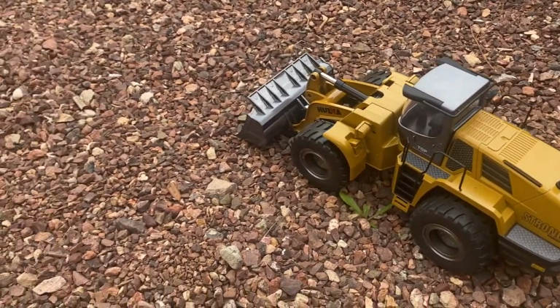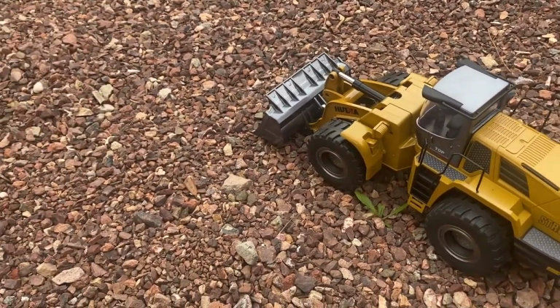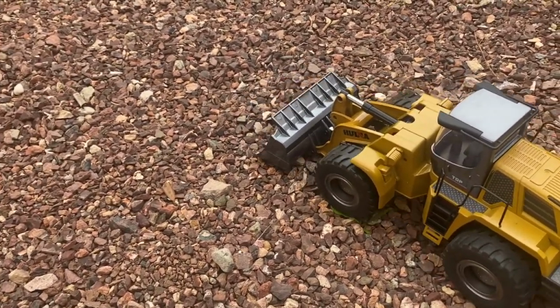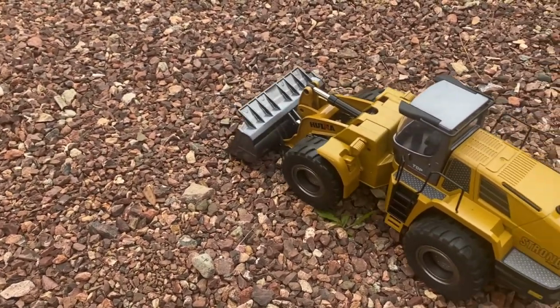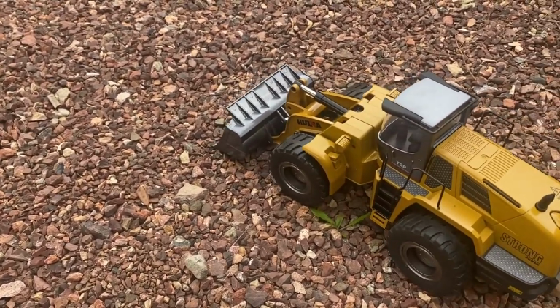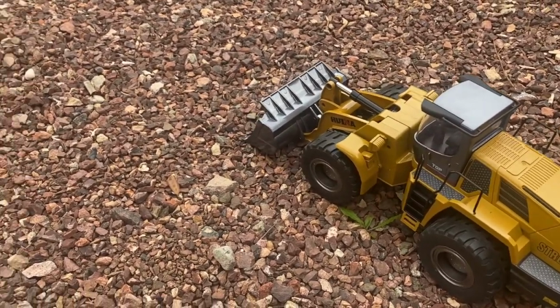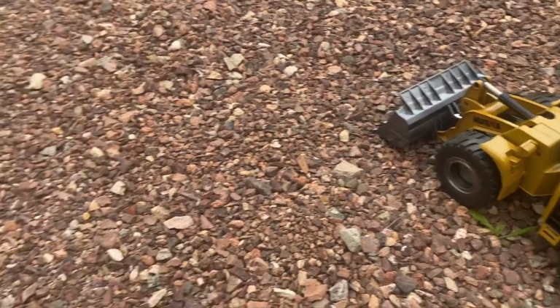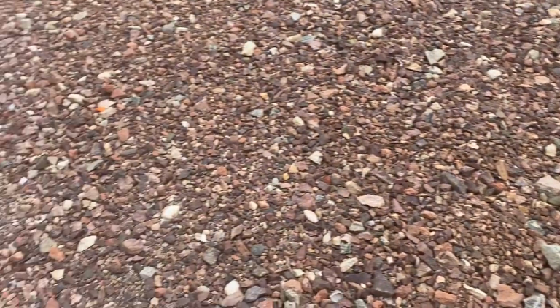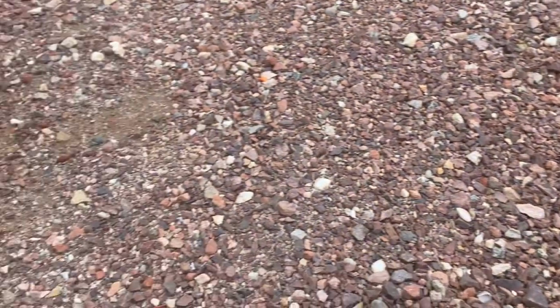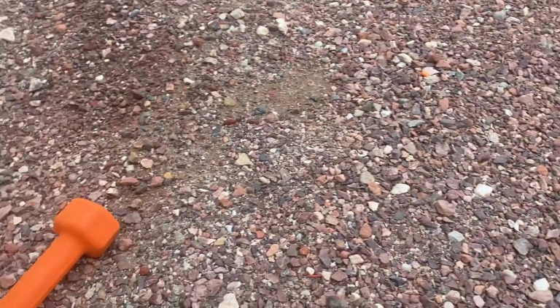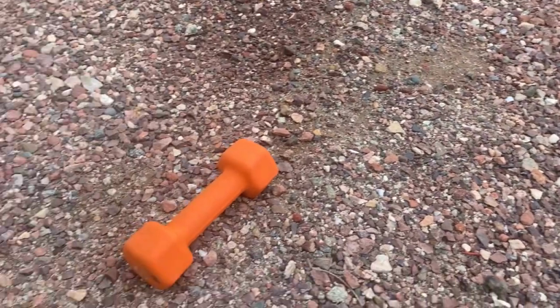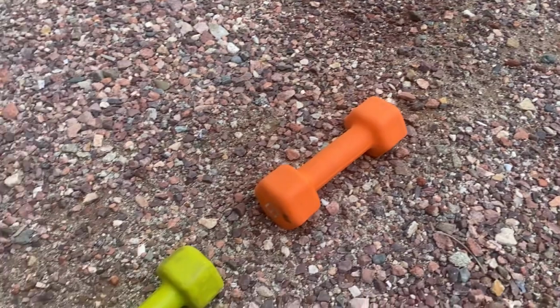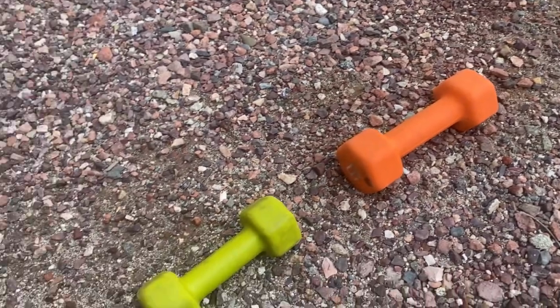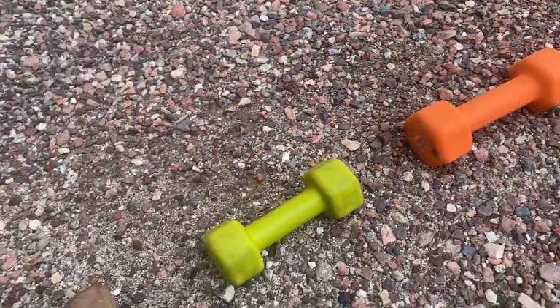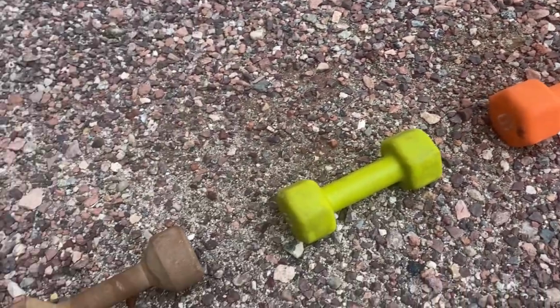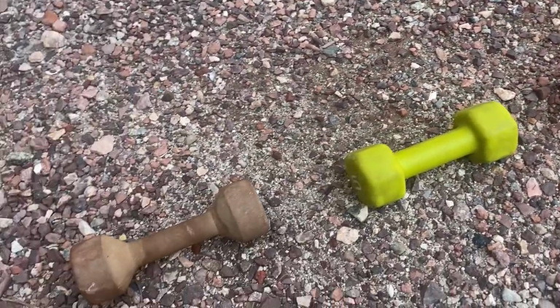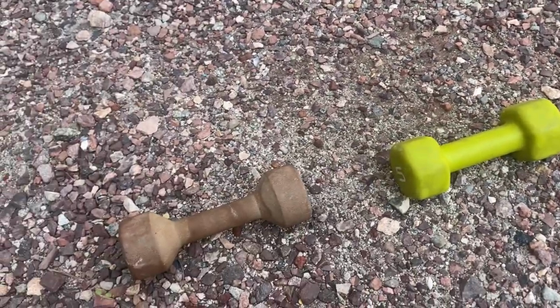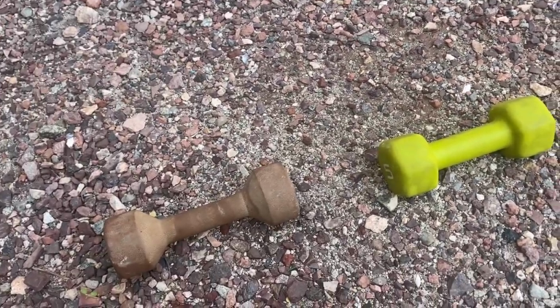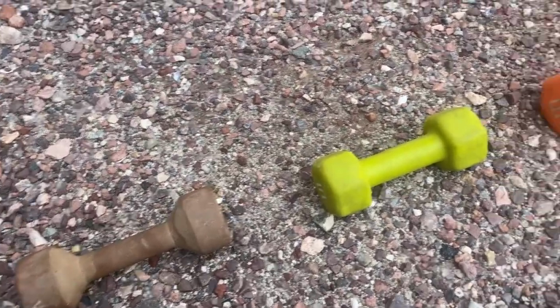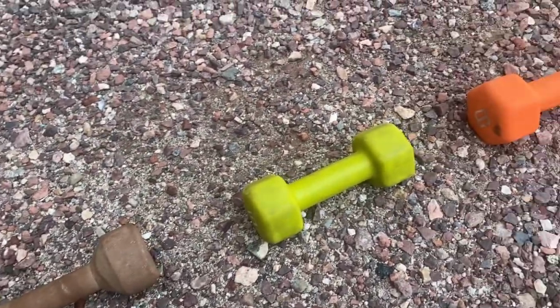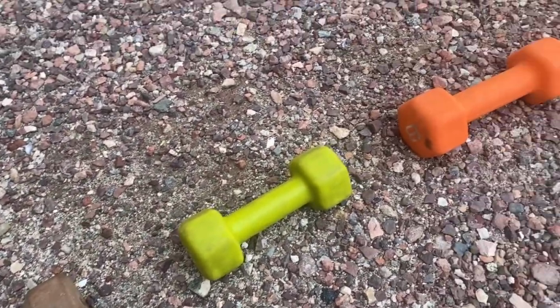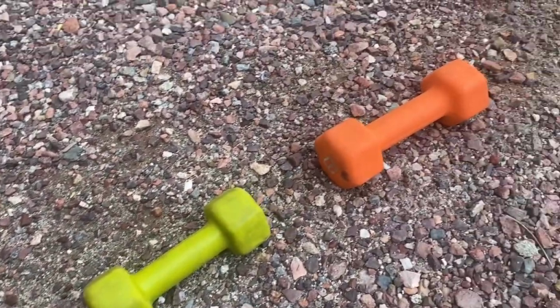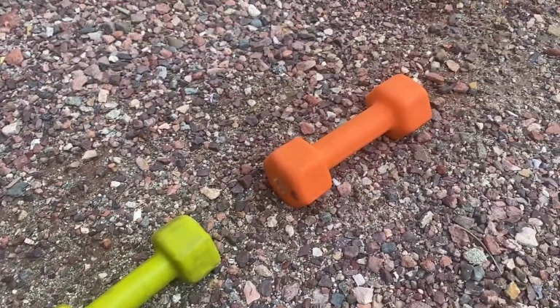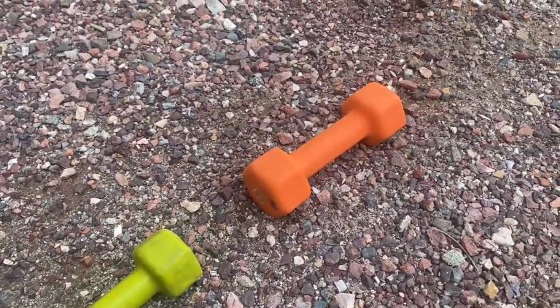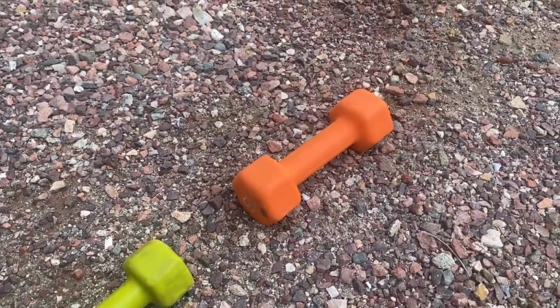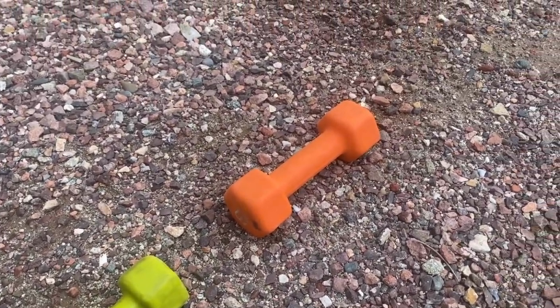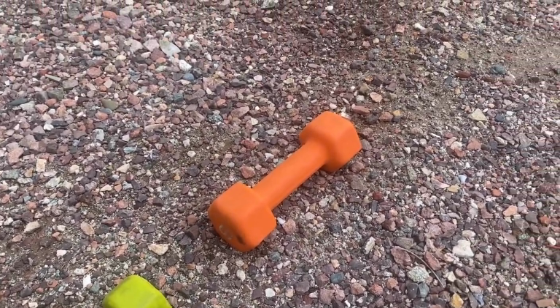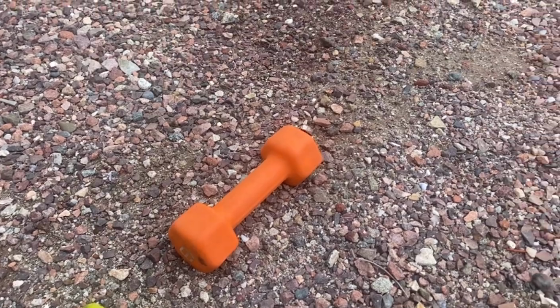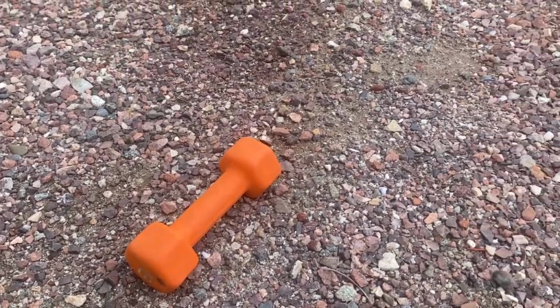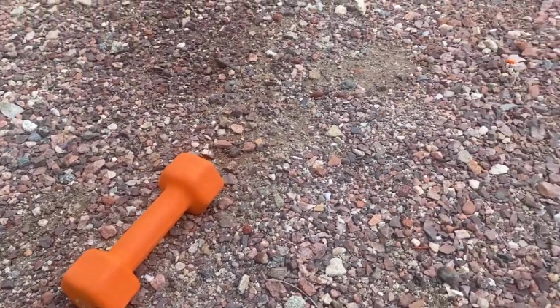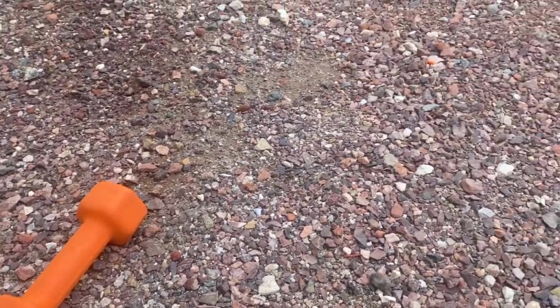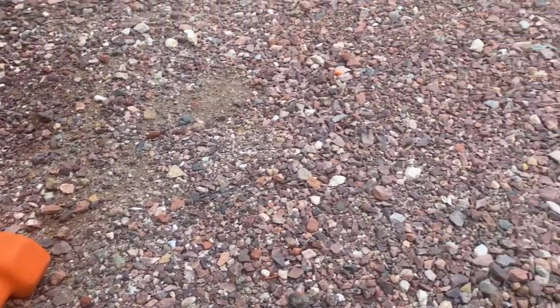So I have these little weights right here — three, five, and eight pounds. Let's see how this loader does.